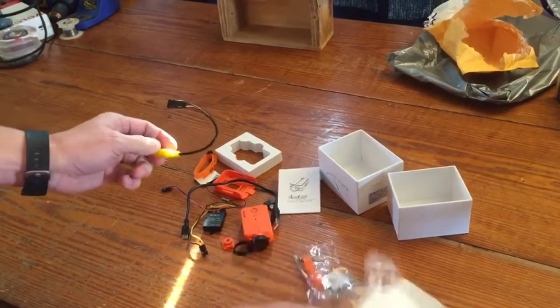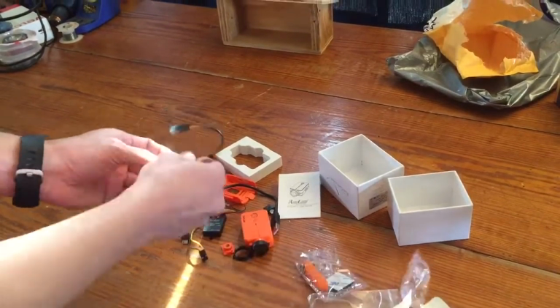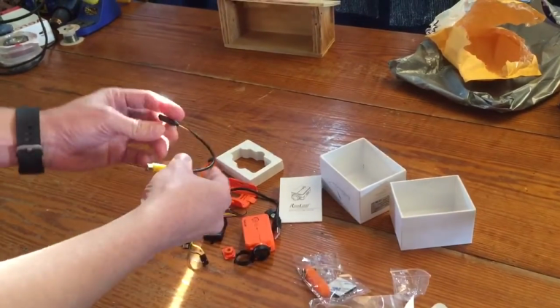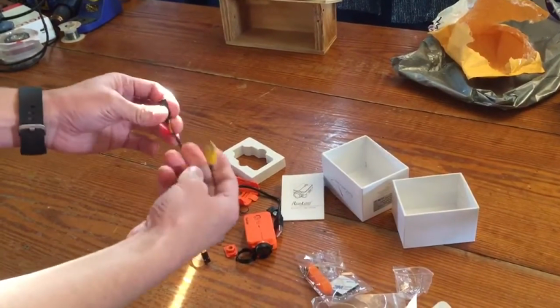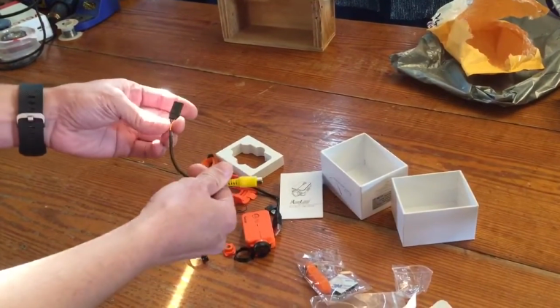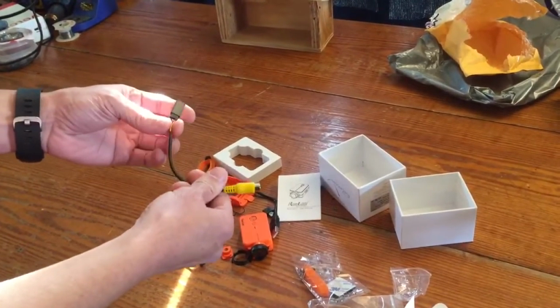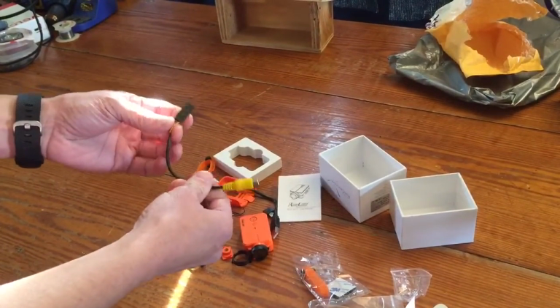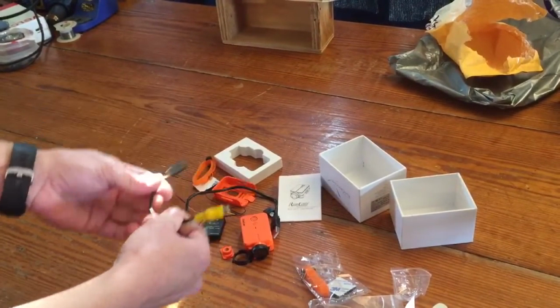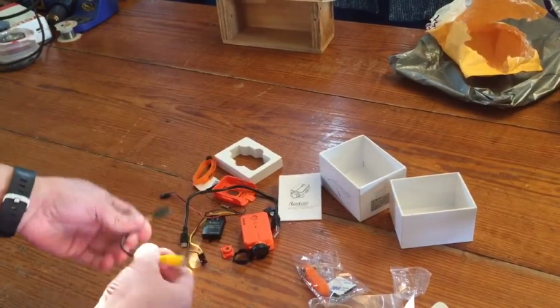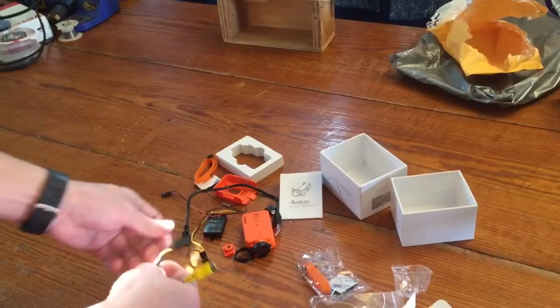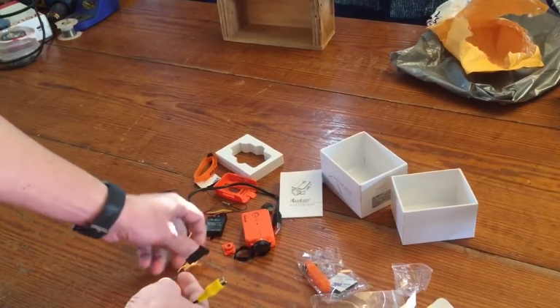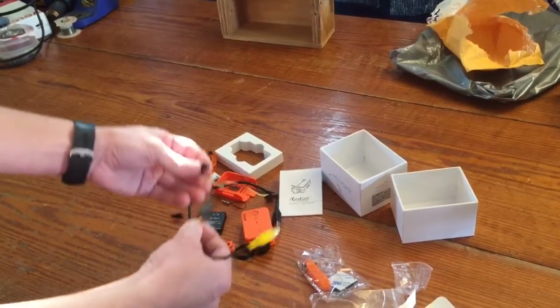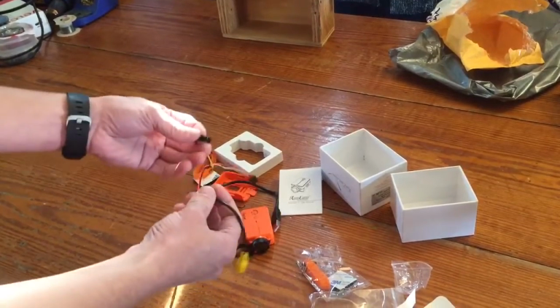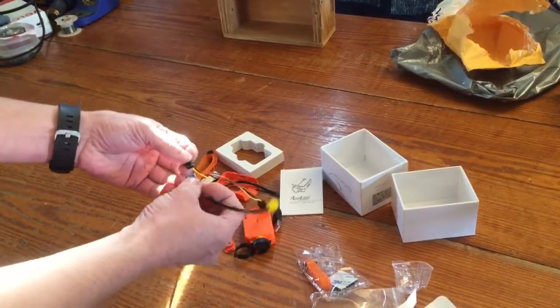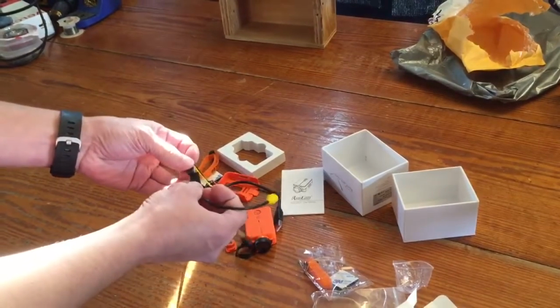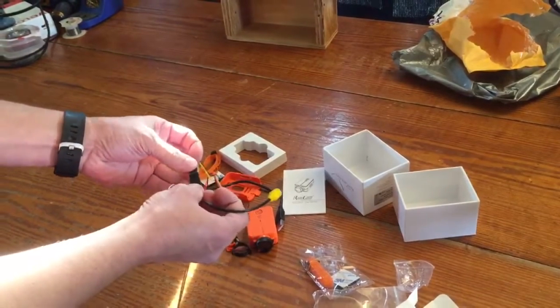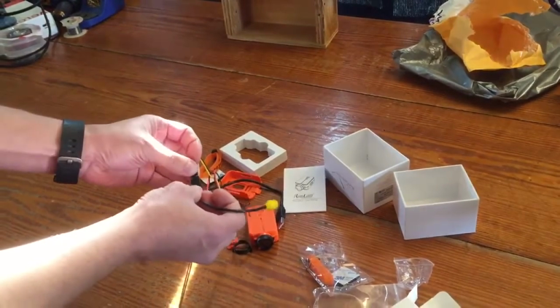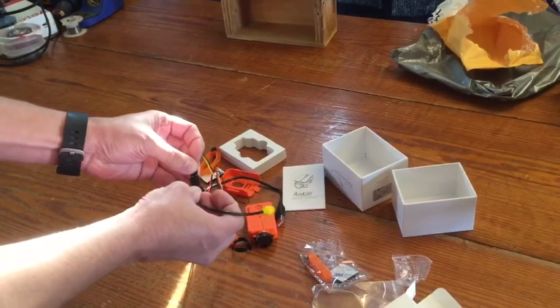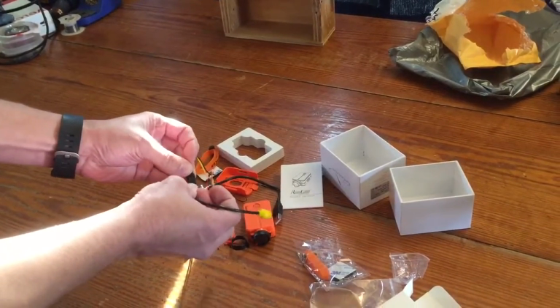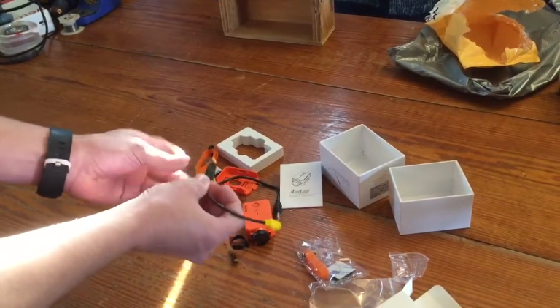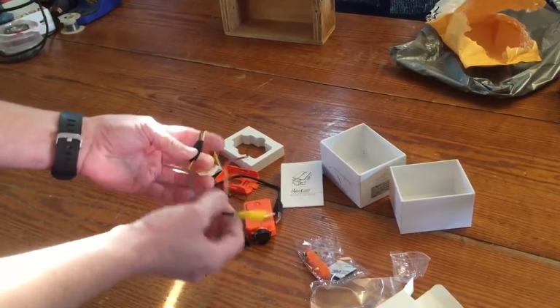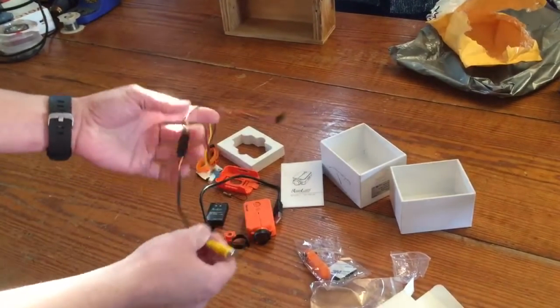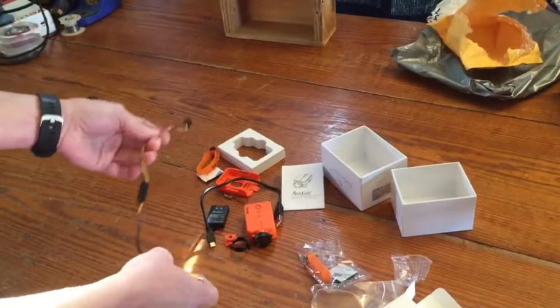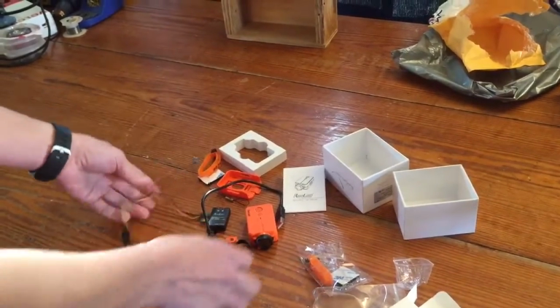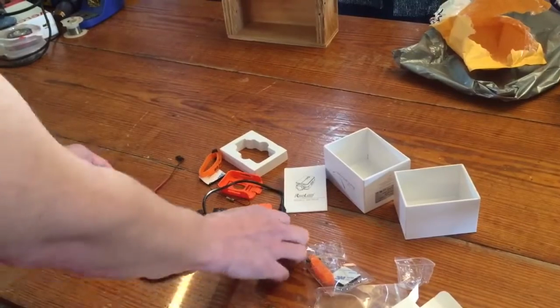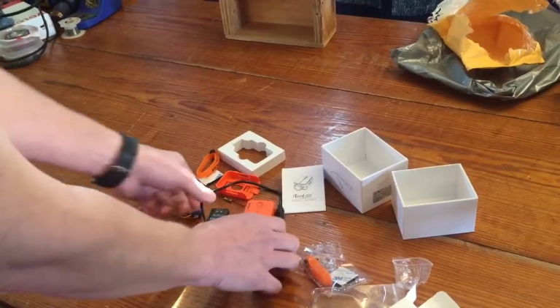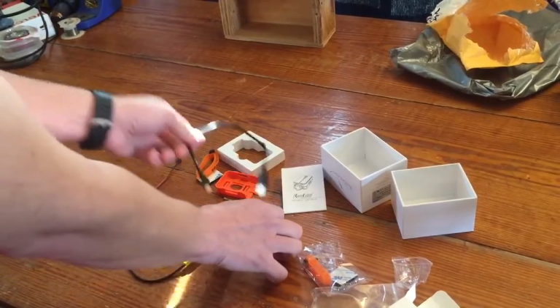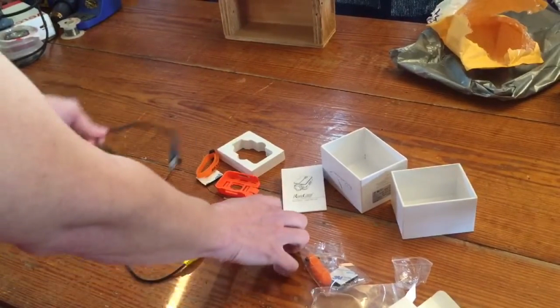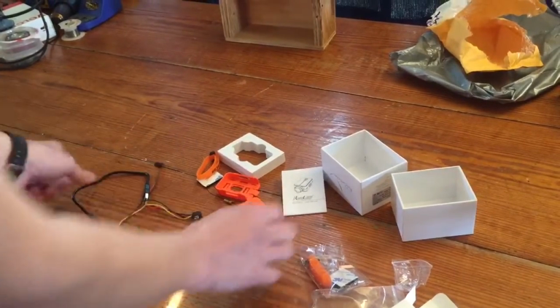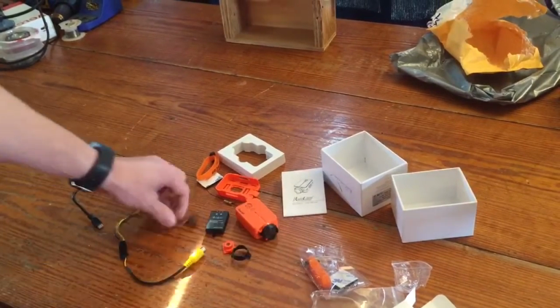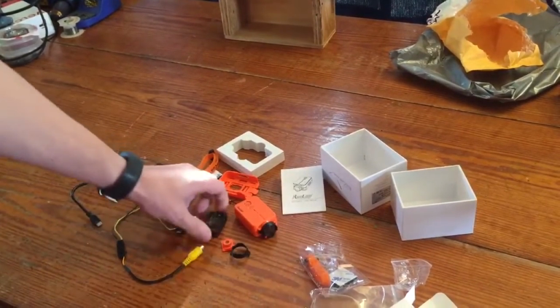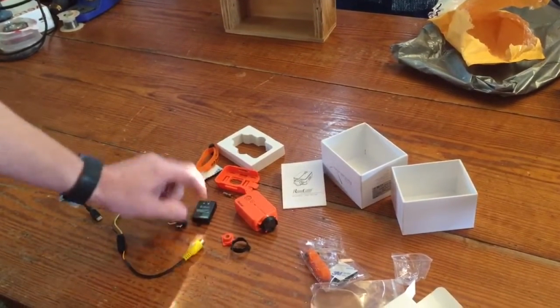And finally a composite adapter for the video out. And that's it.